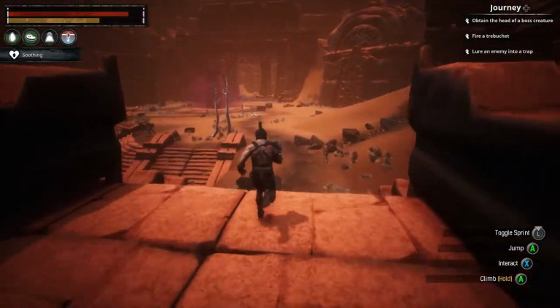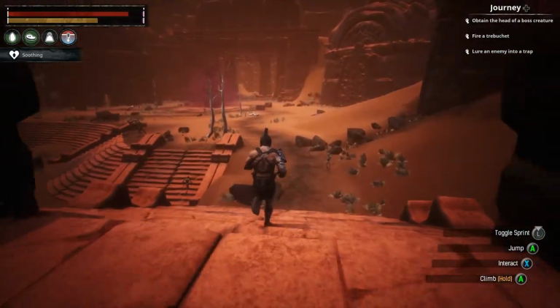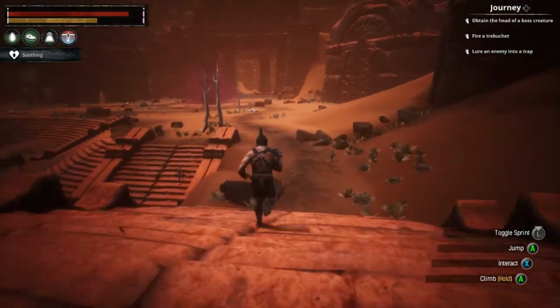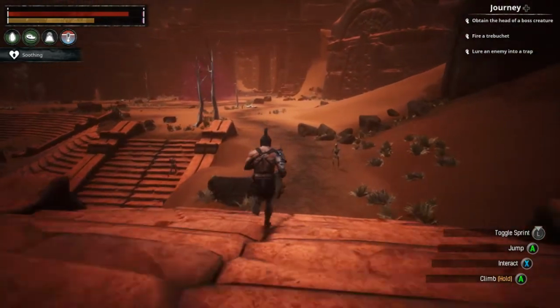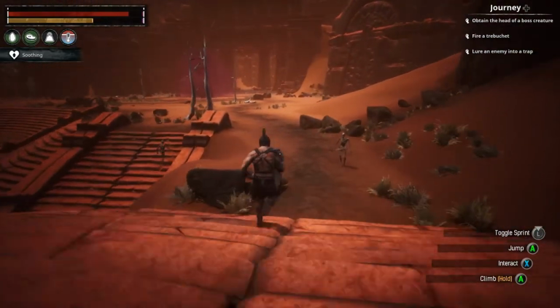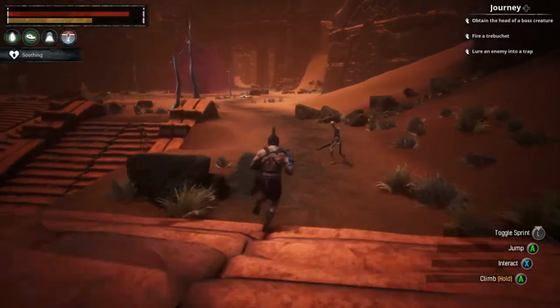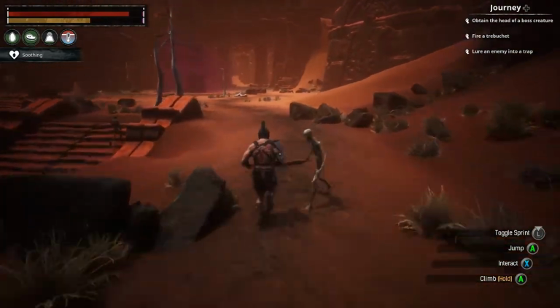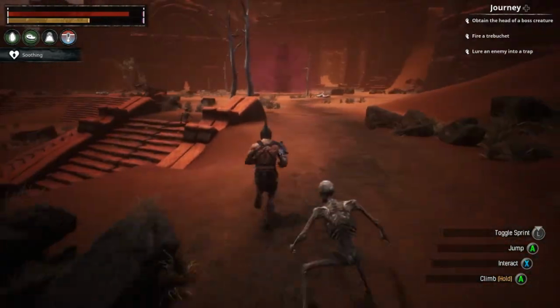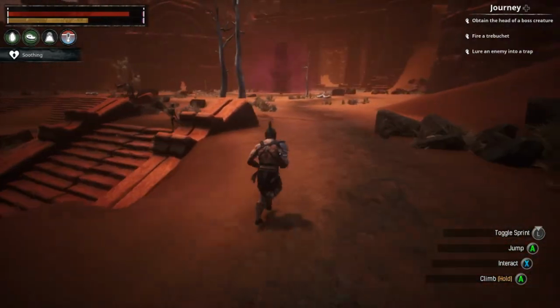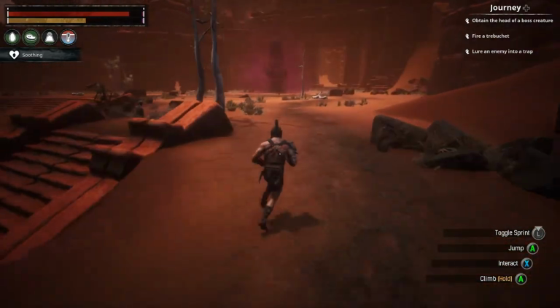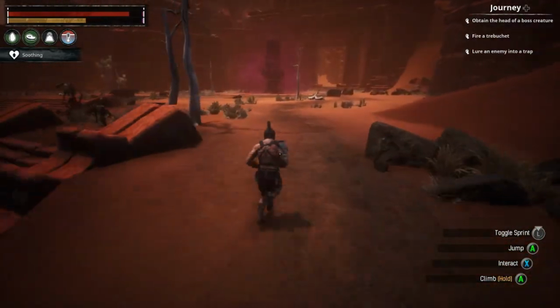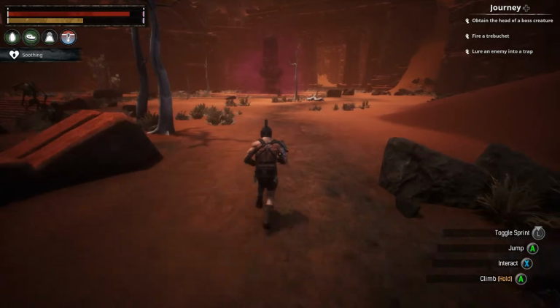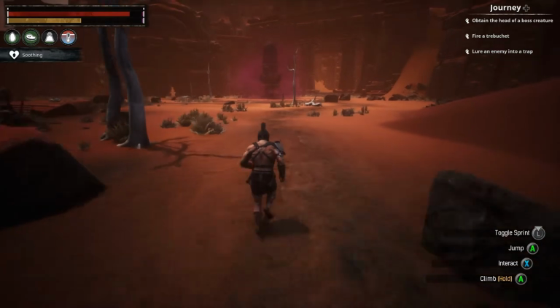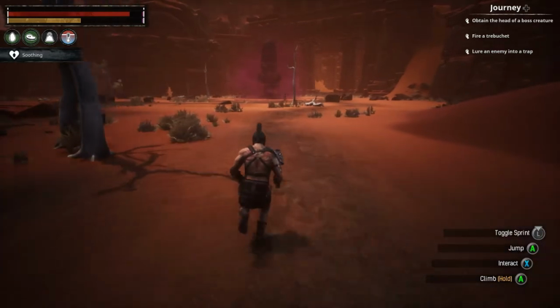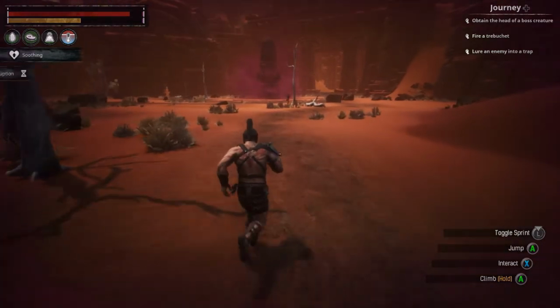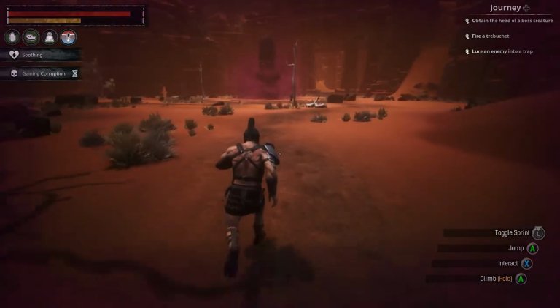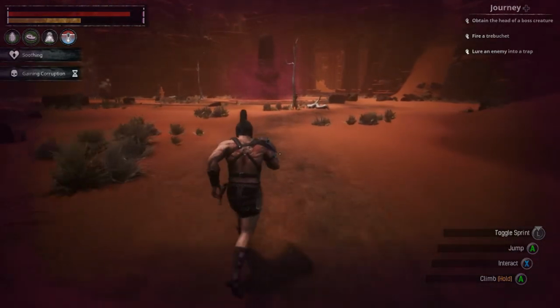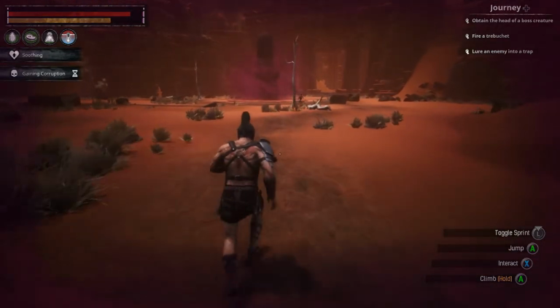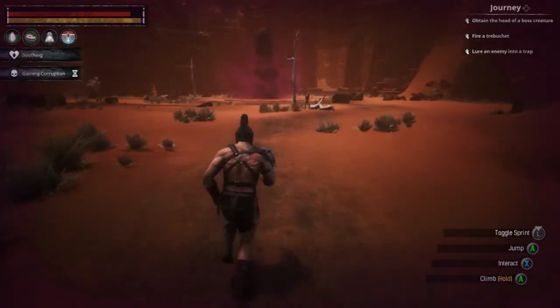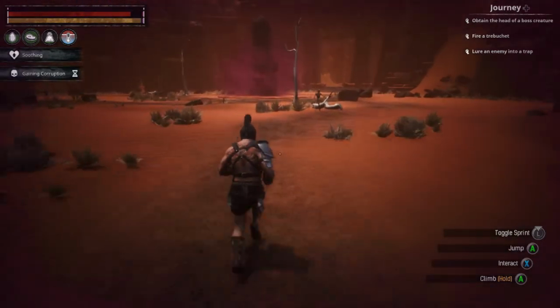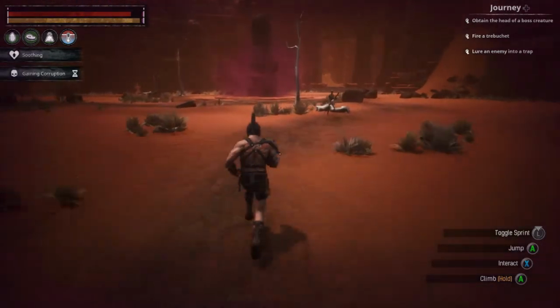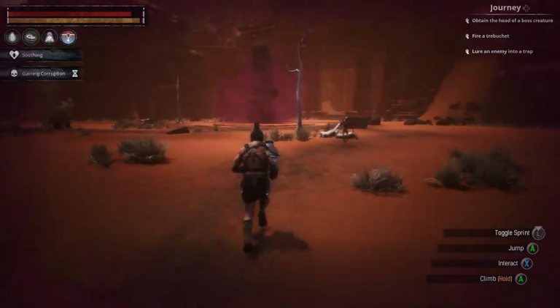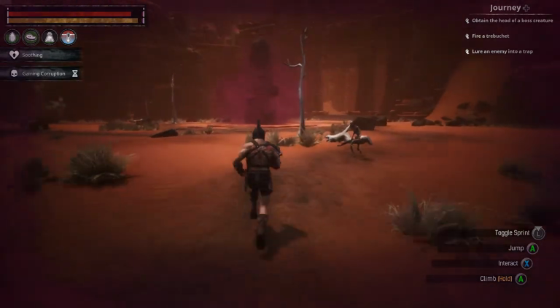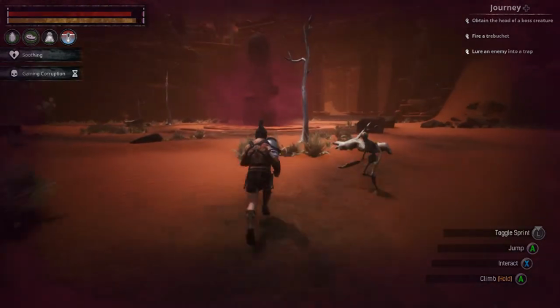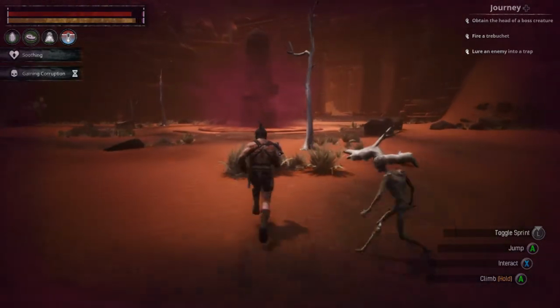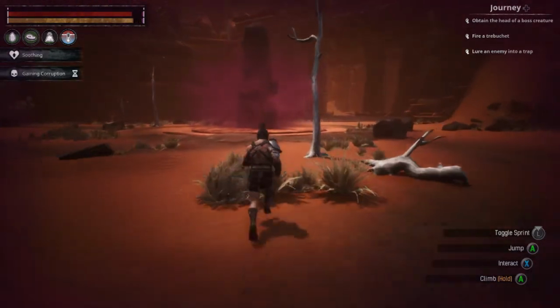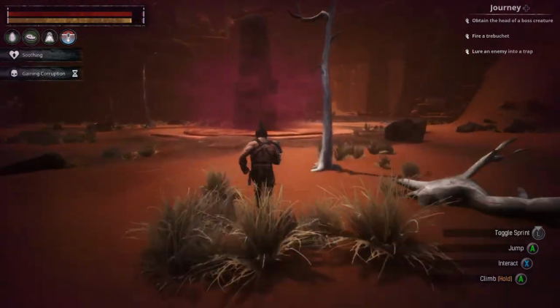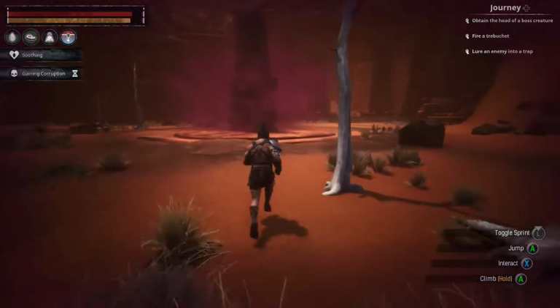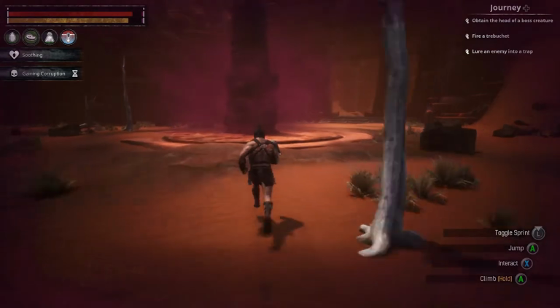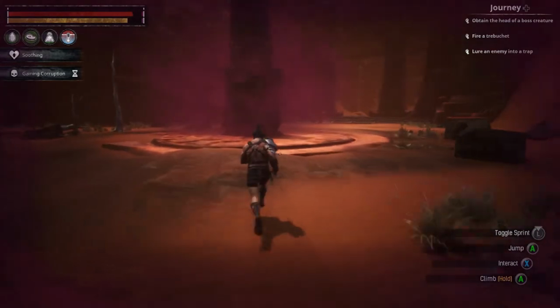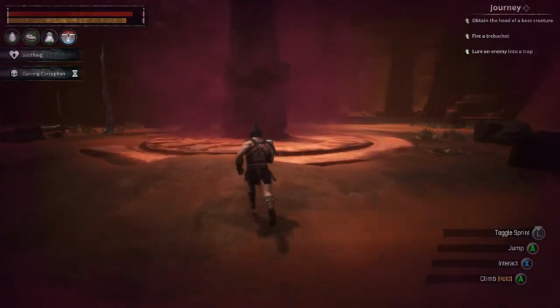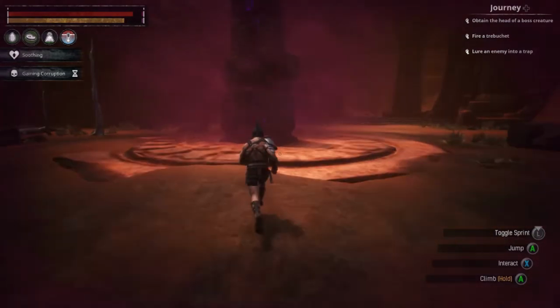The obelisk that you're seeing up here that has more corruption around it — make sure you click that. Go up to it and attune your bracelet. It's going to save you time later.